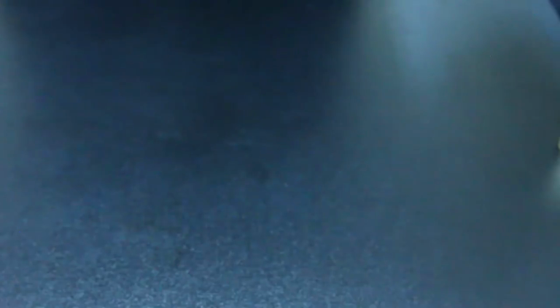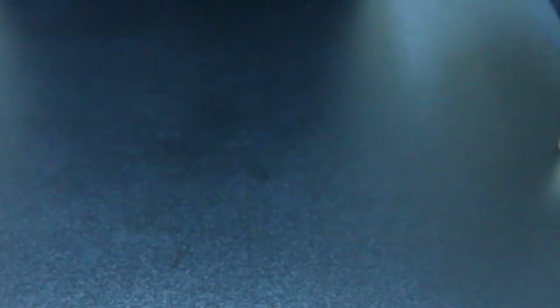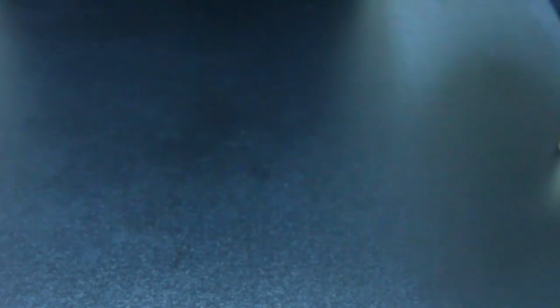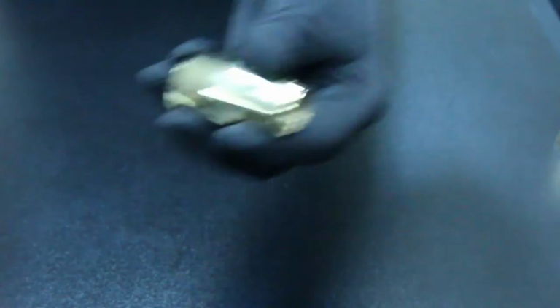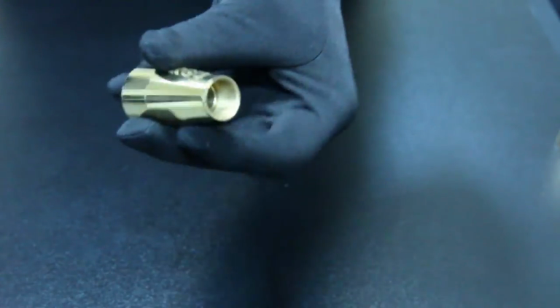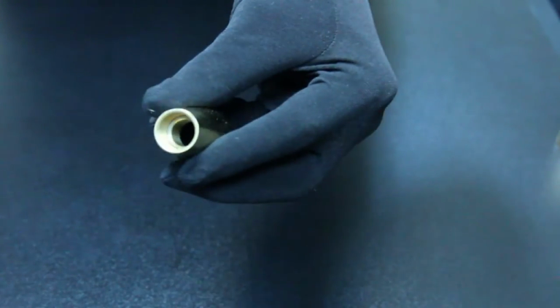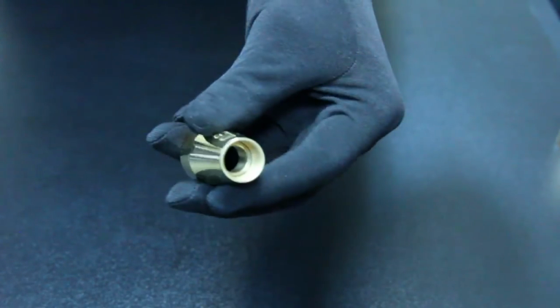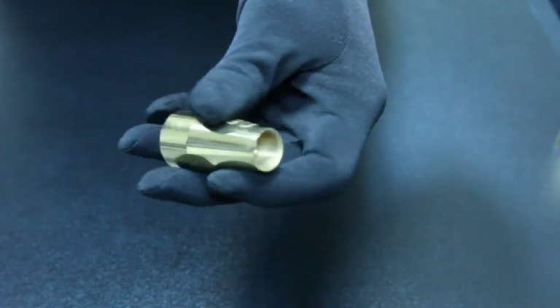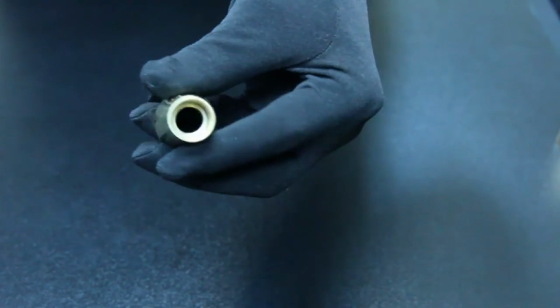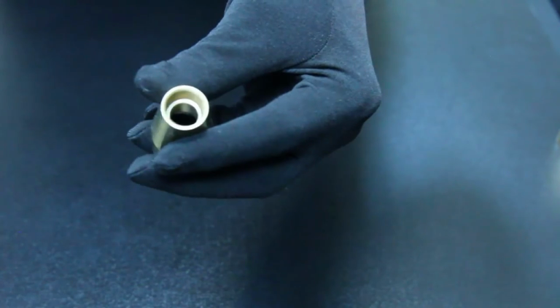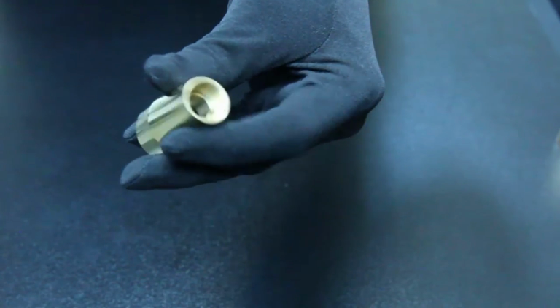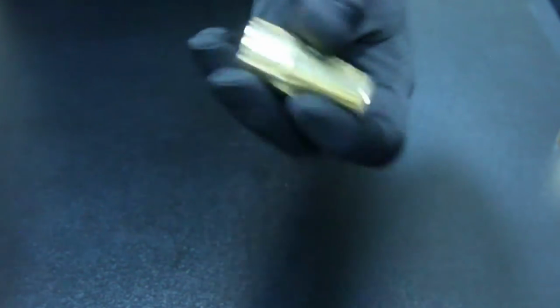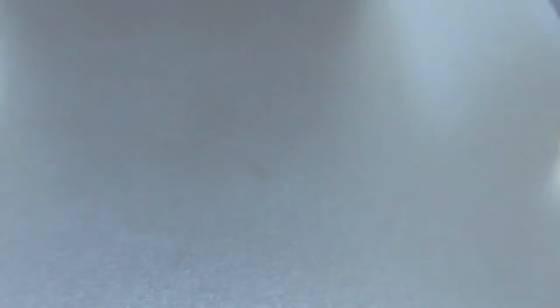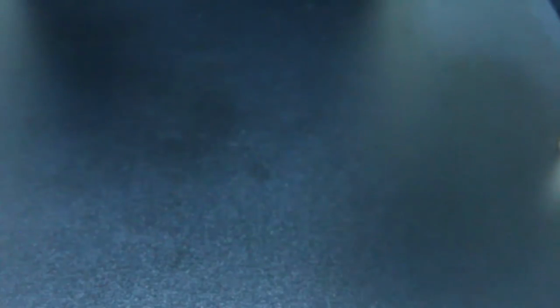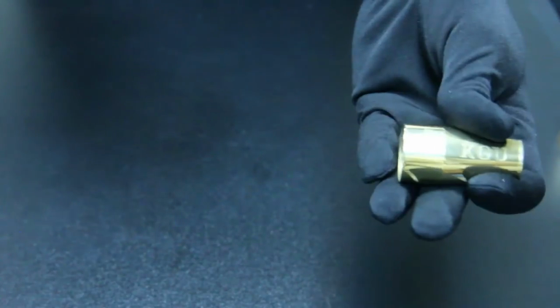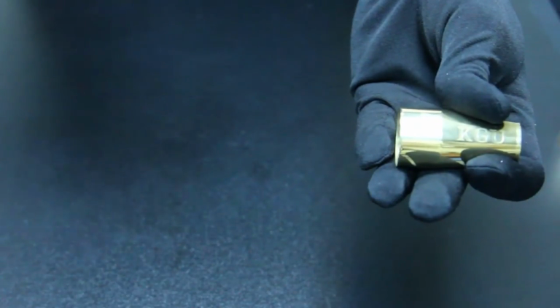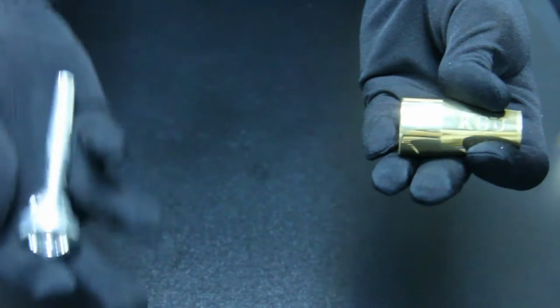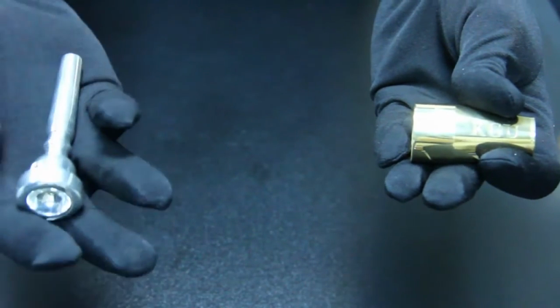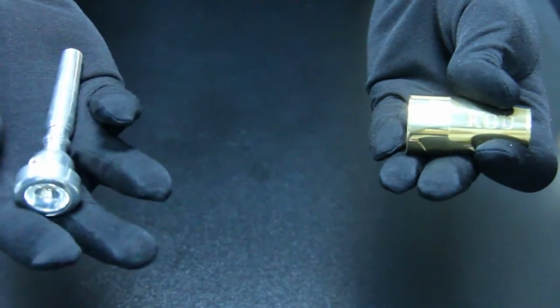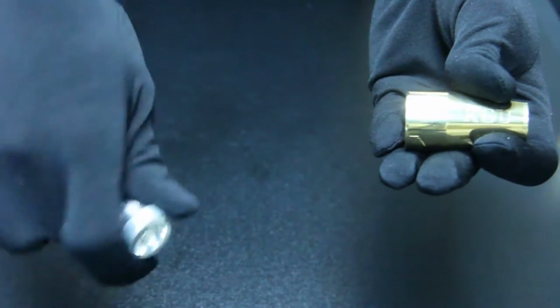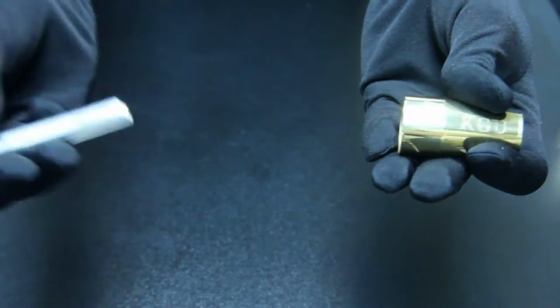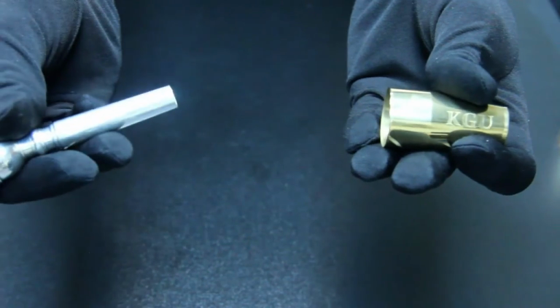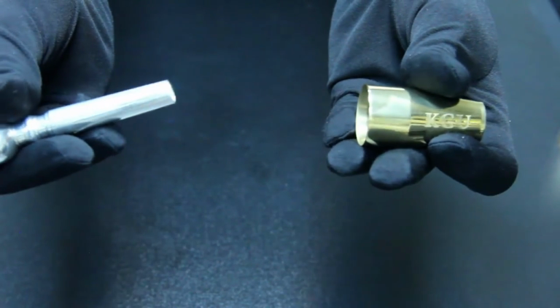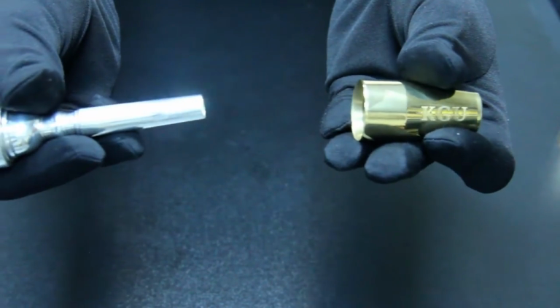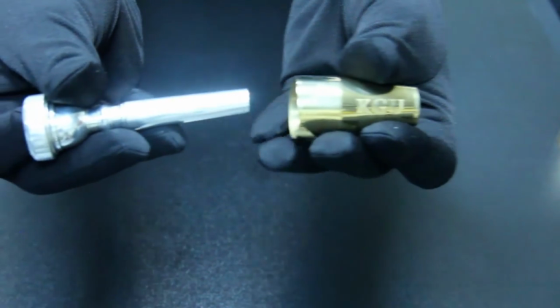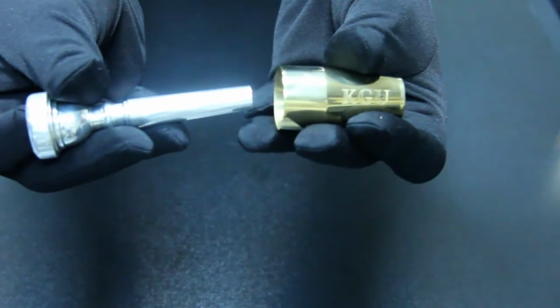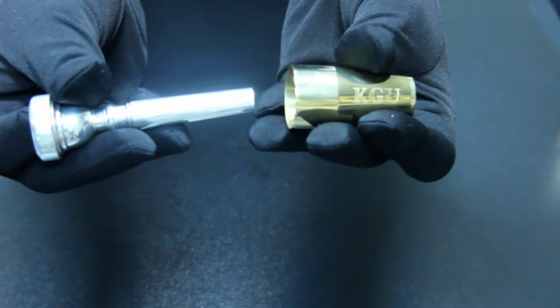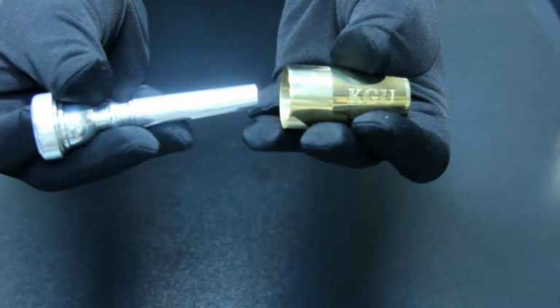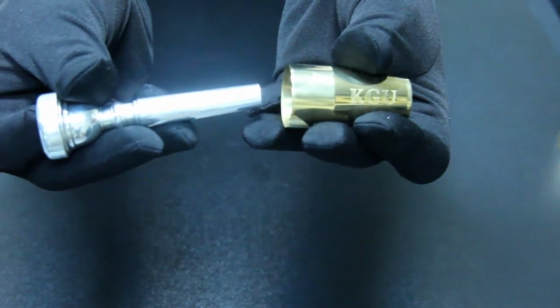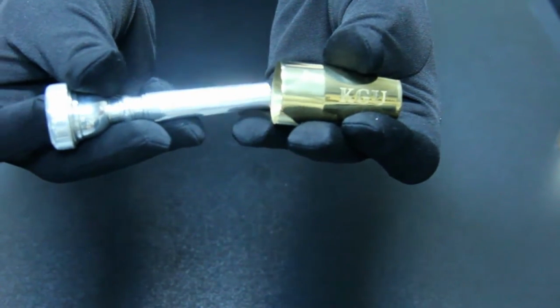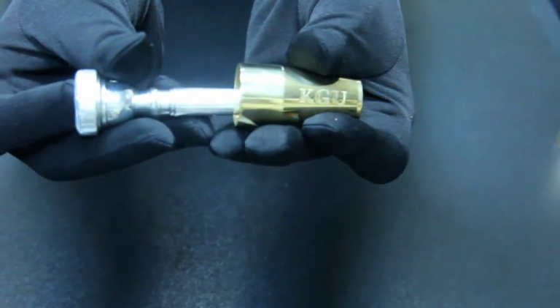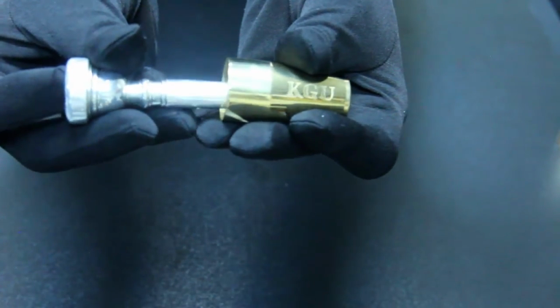After you're sure that the sleeve is in the right place, you're ready to proceed. Take your mouthpiece and set it to a booster. Push it a little bit, but not too hard, not too easy. Just like this.